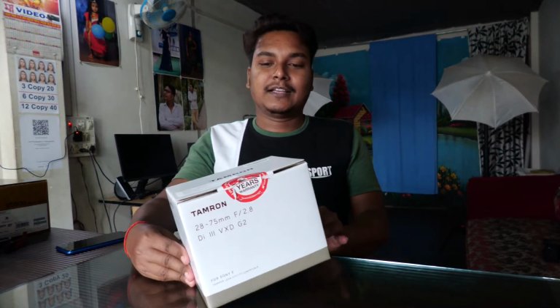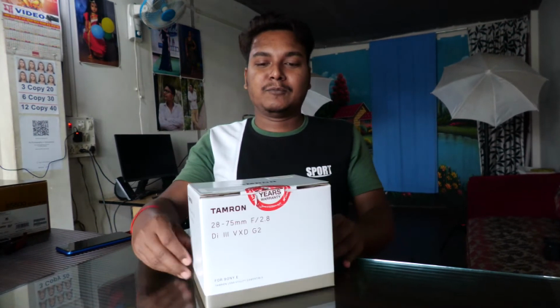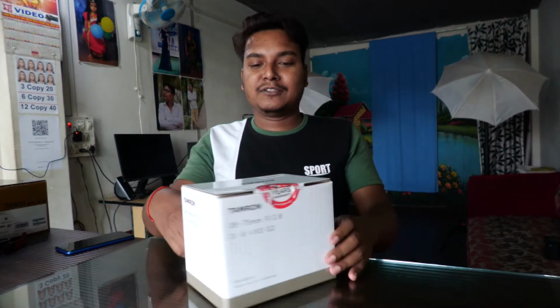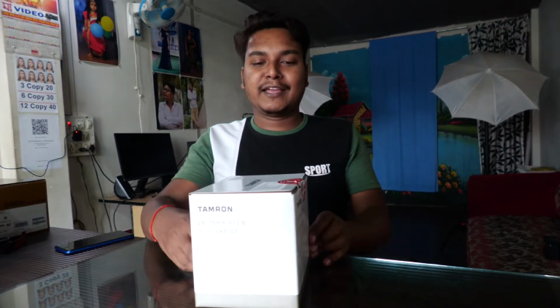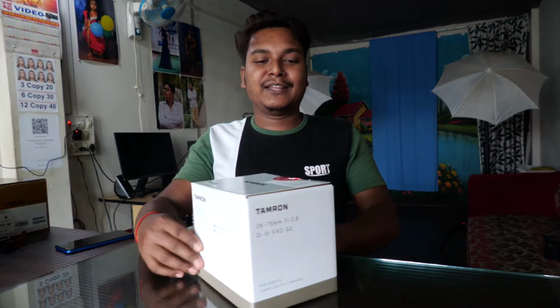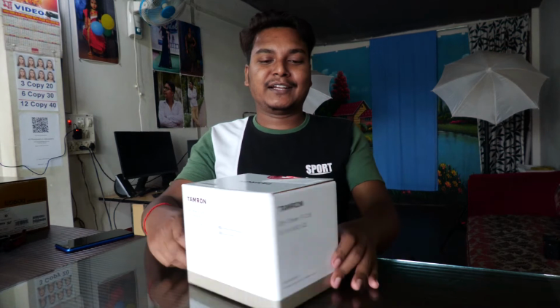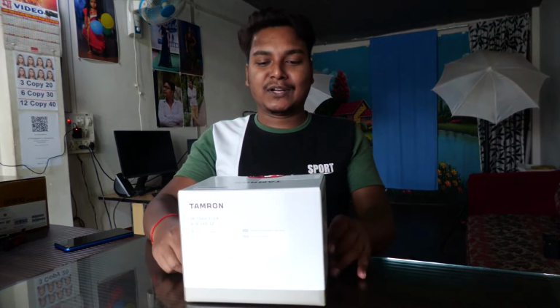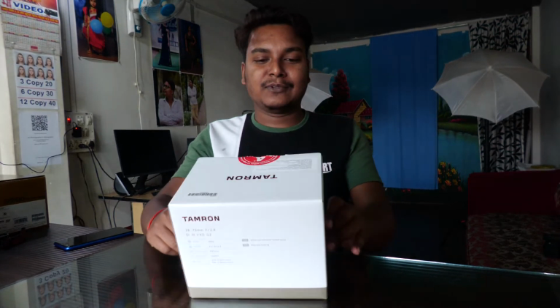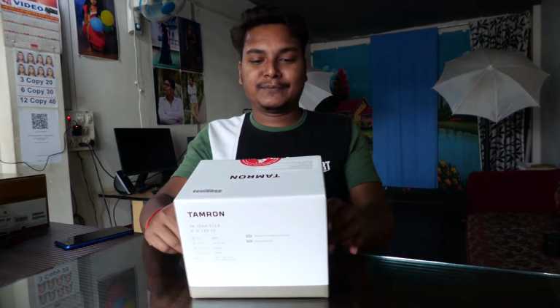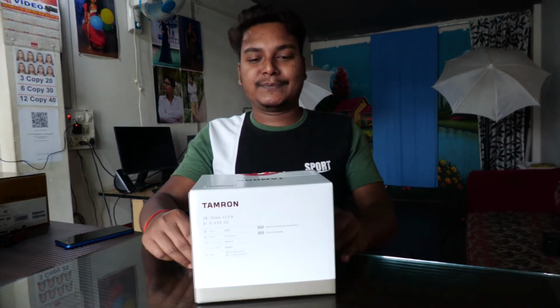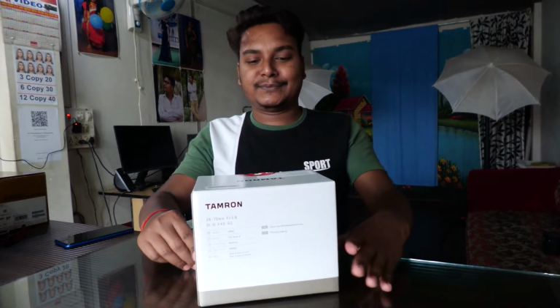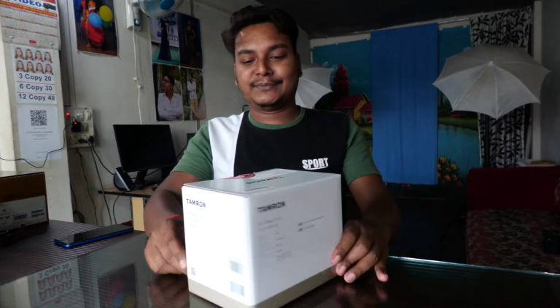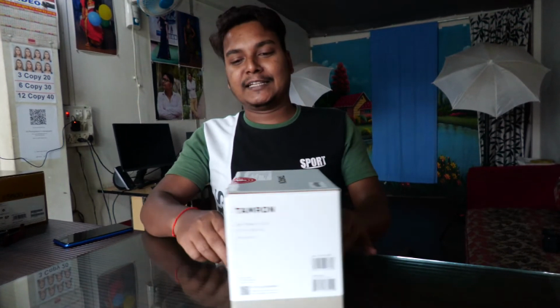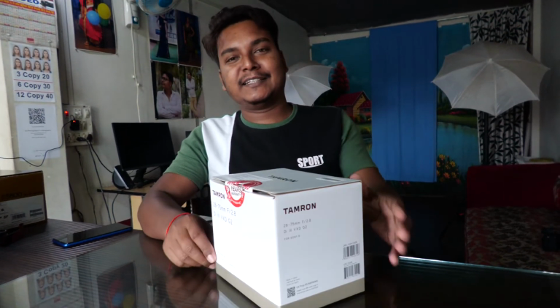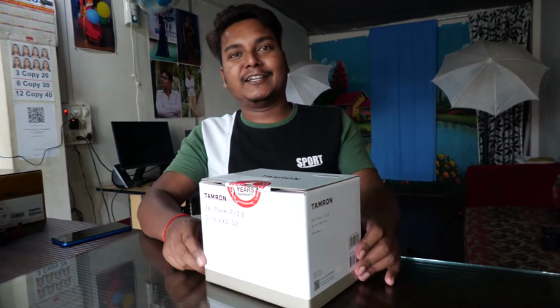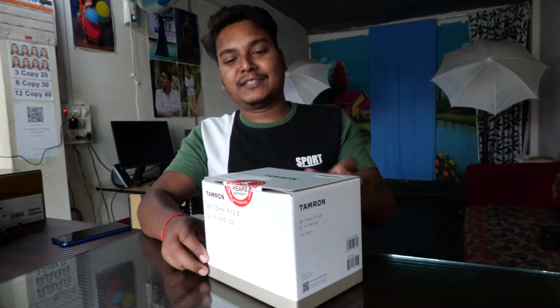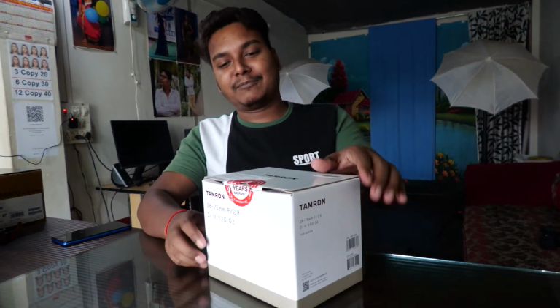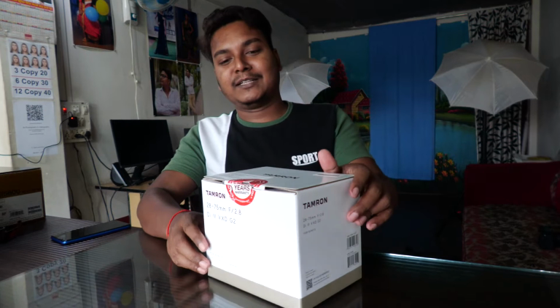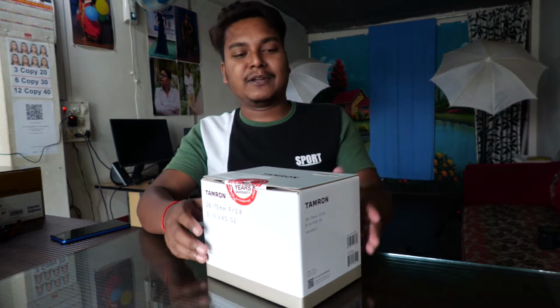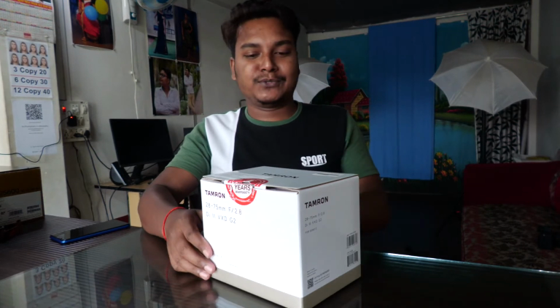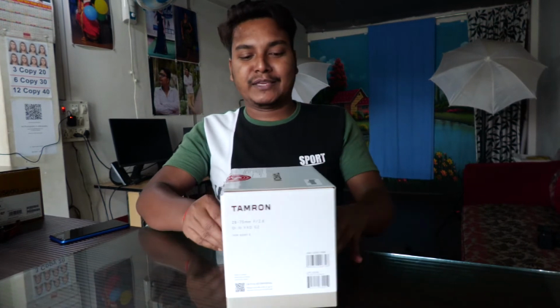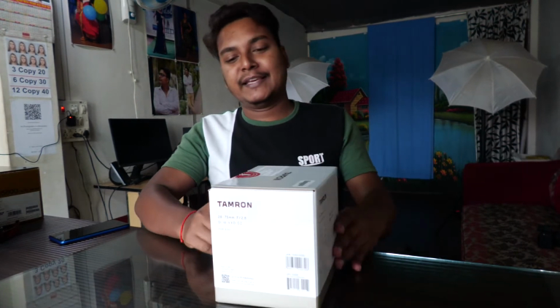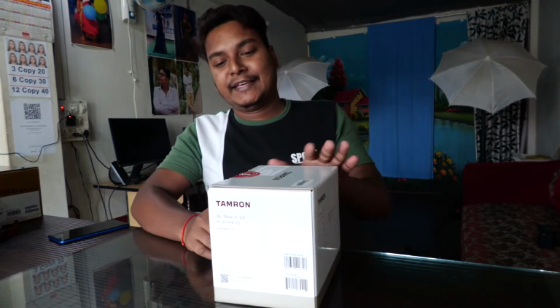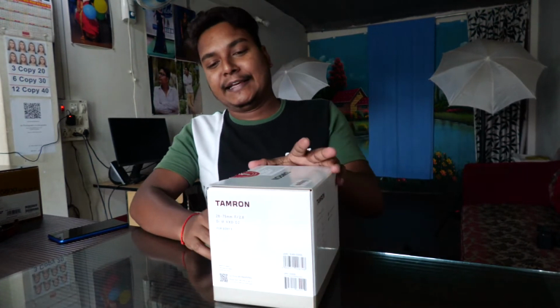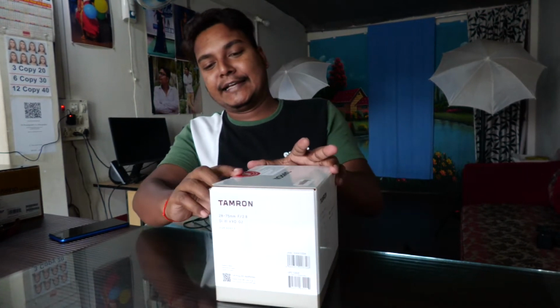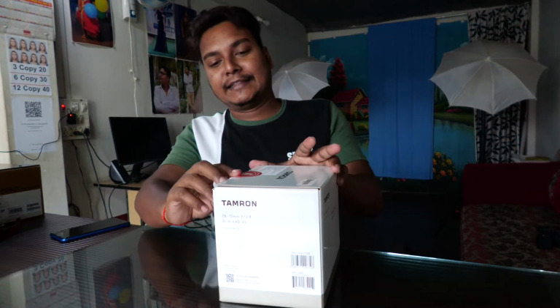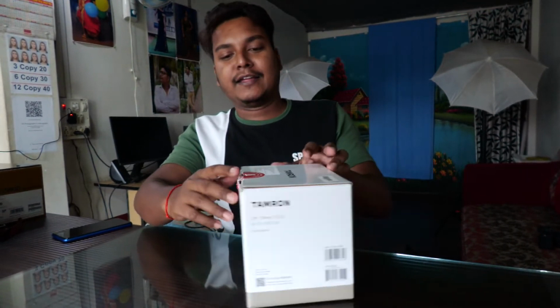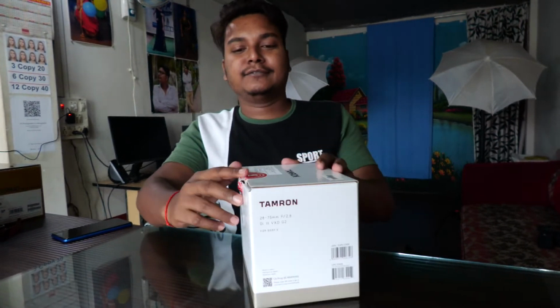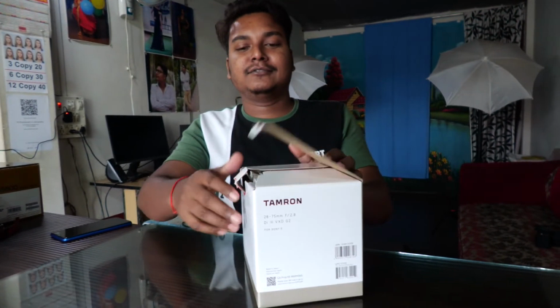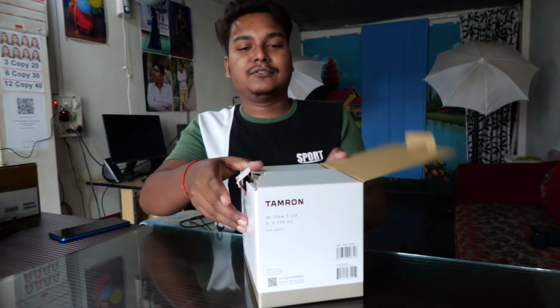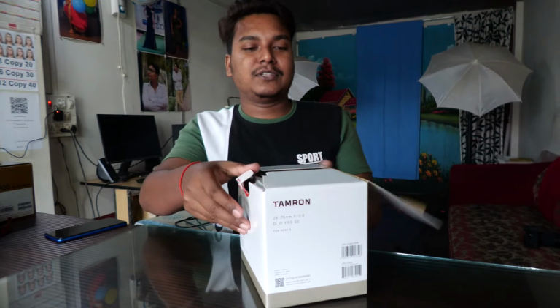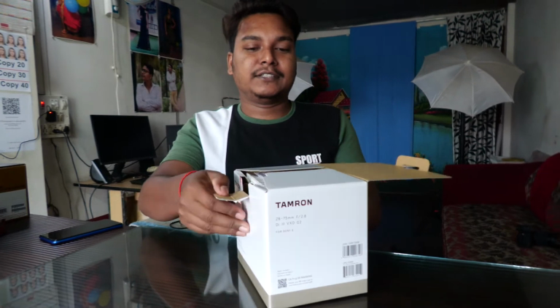I have already done the unboxing, now I am going to show you what I am going to do in the channel. Let's start.